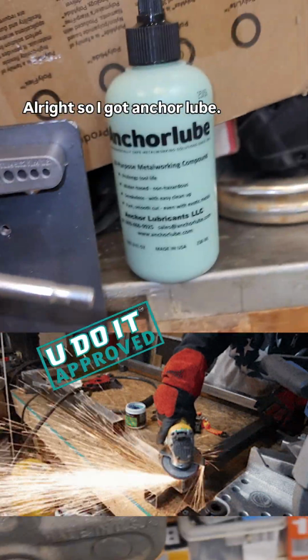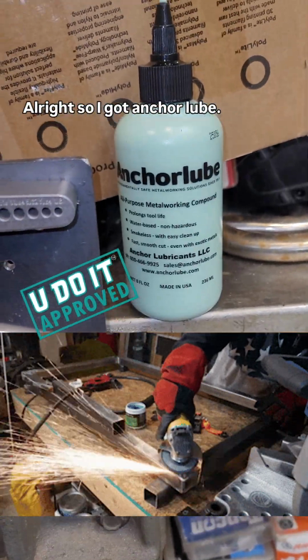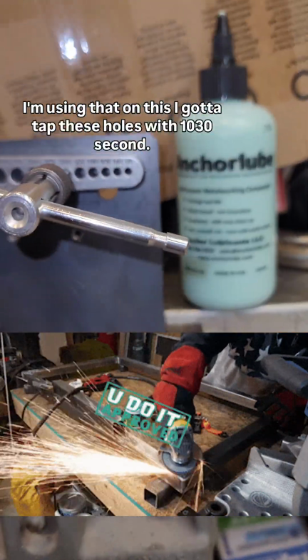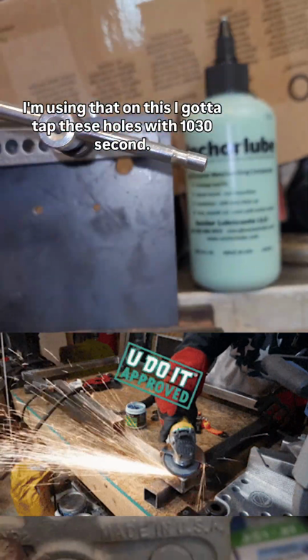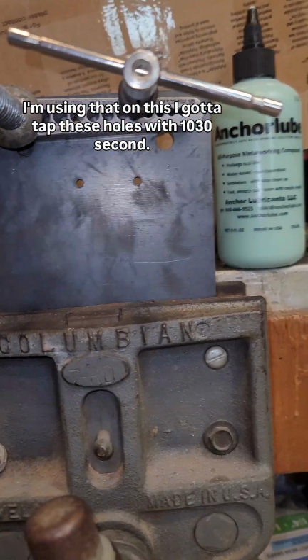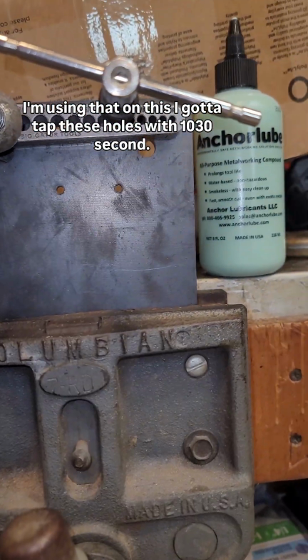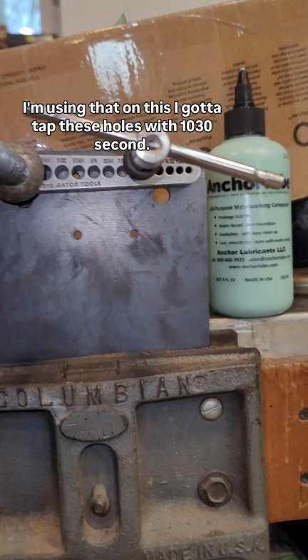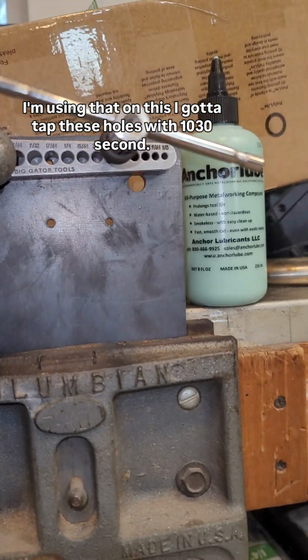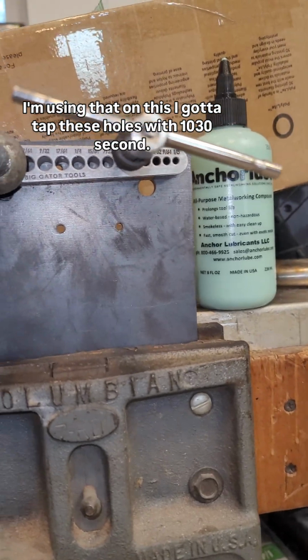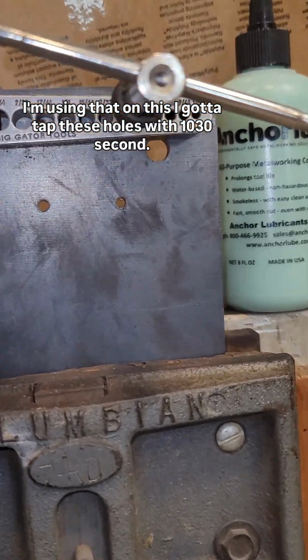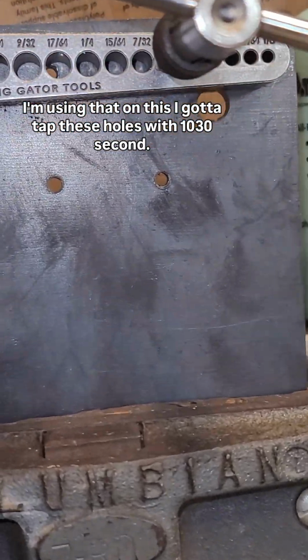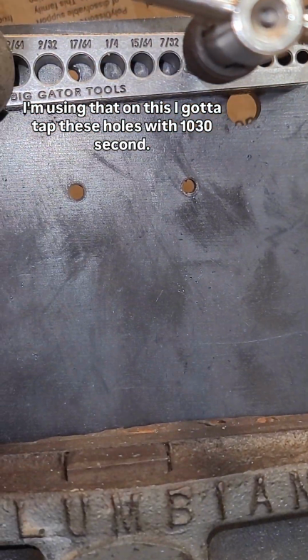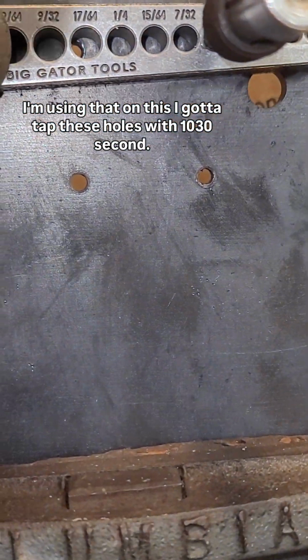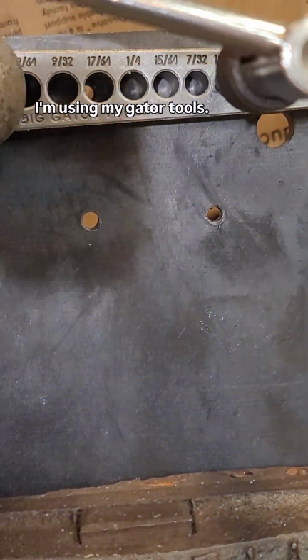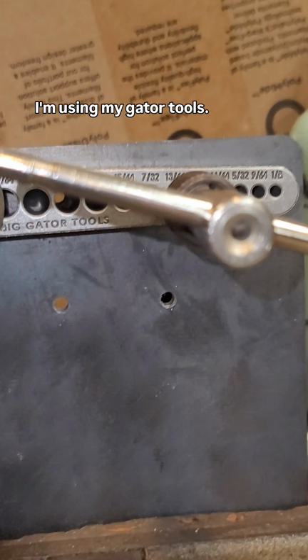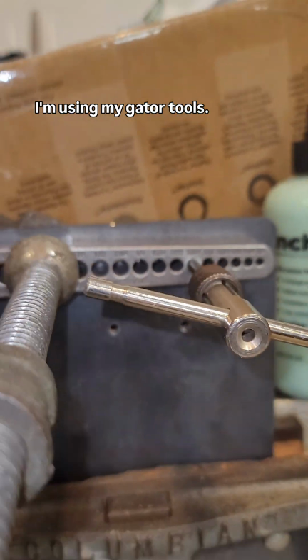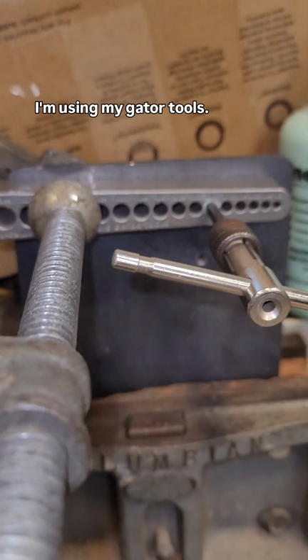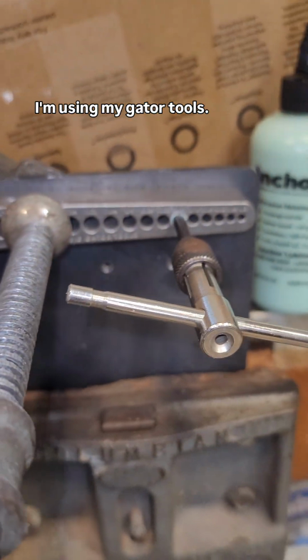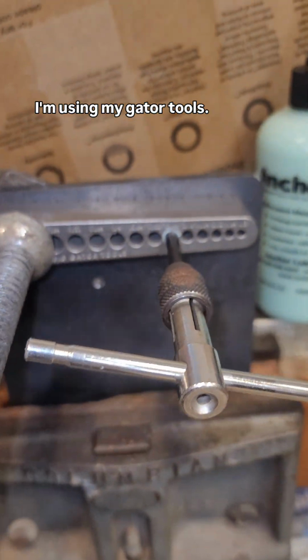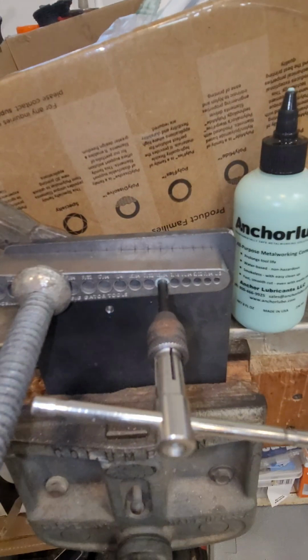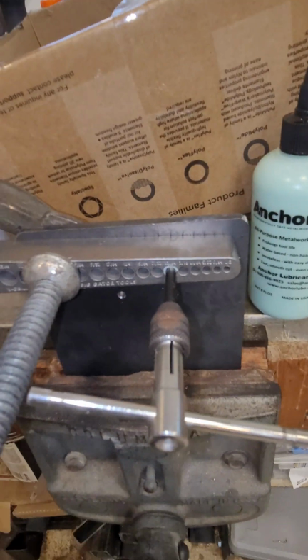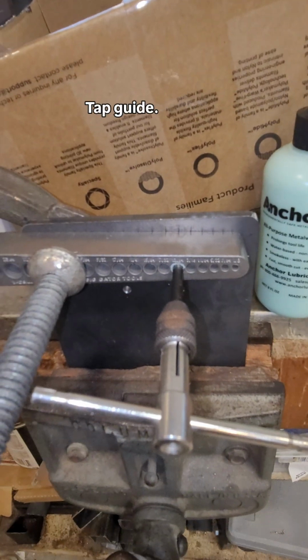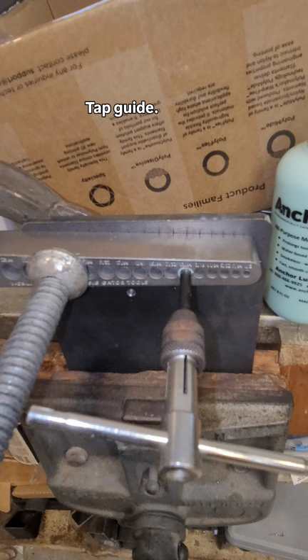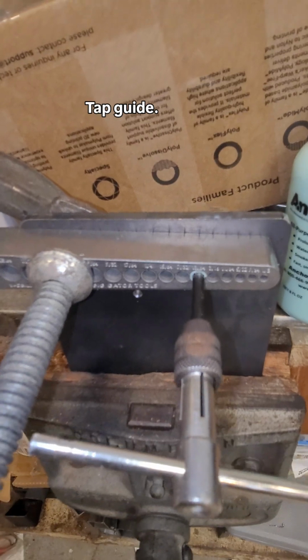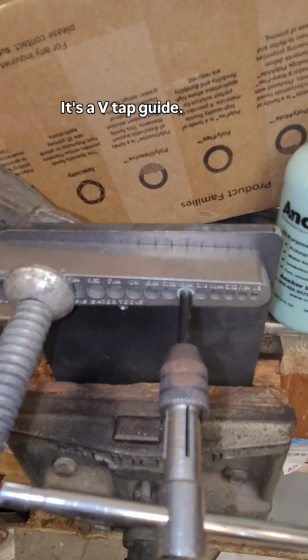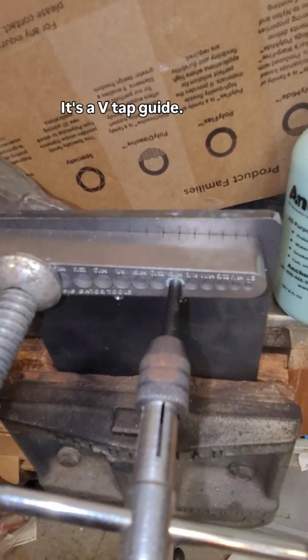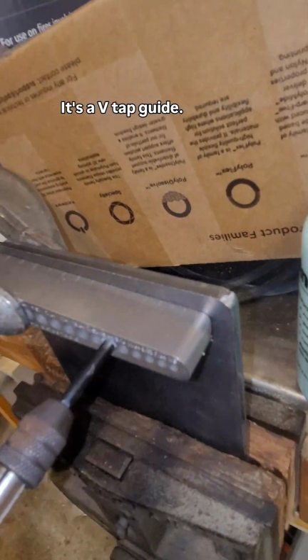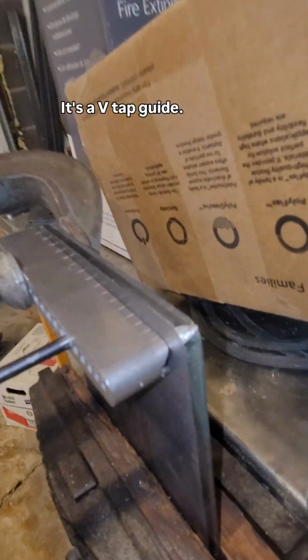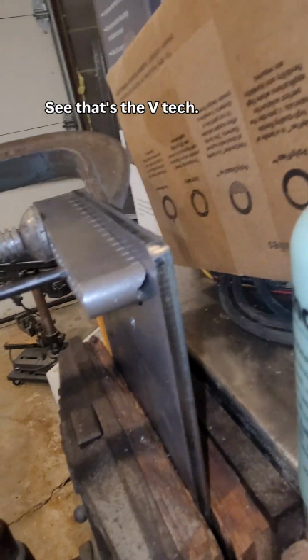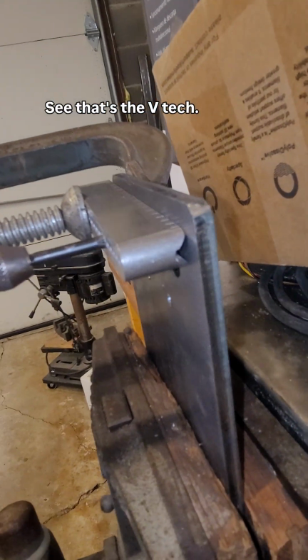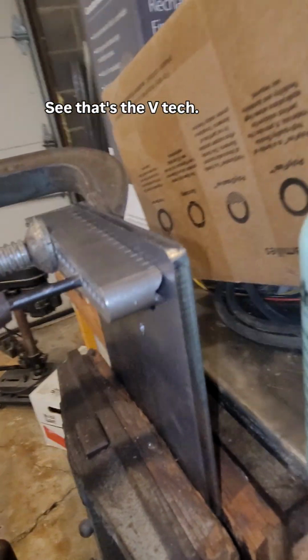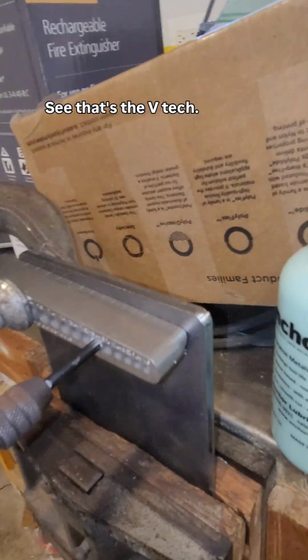I got anchor lube, I'm using that on this. I got to tap these holes with 10-32nd. I'm using my Vigator Tools tap guide — it's a V-tap guide.